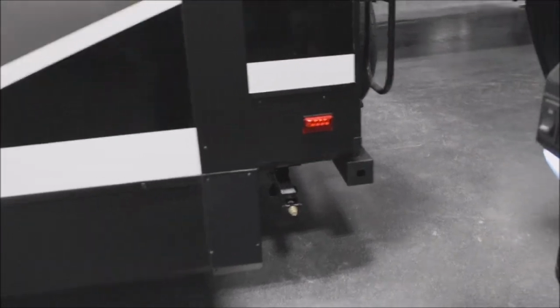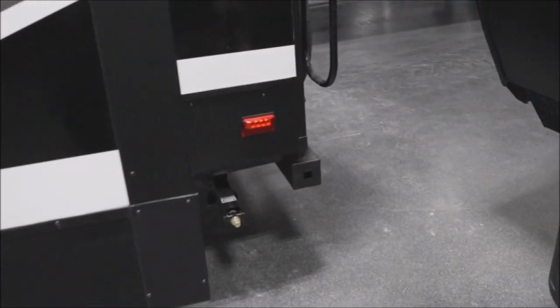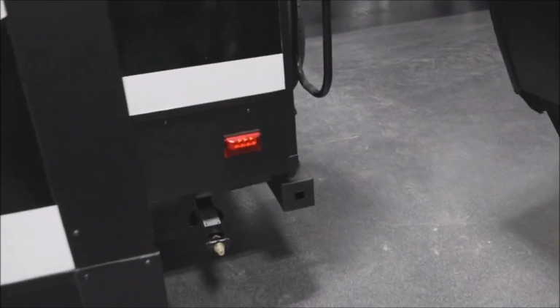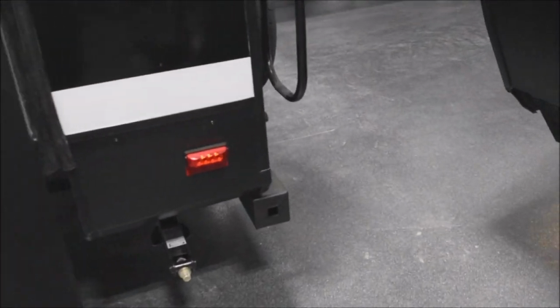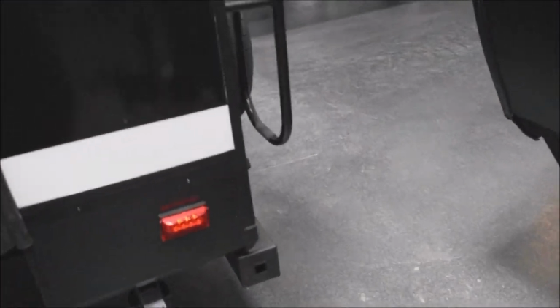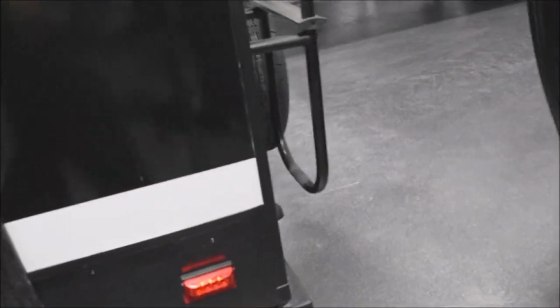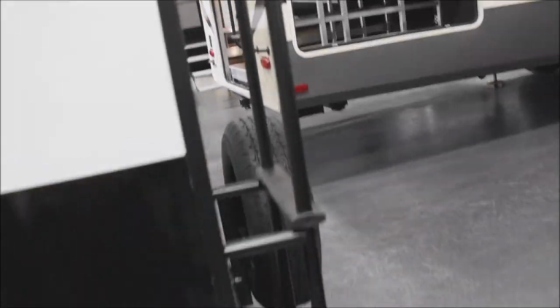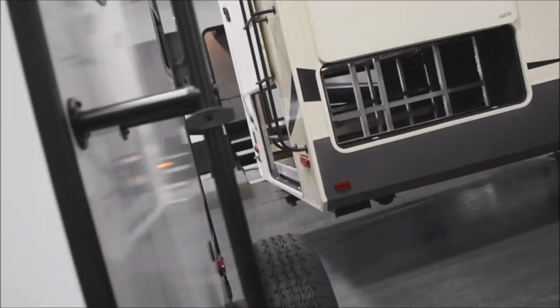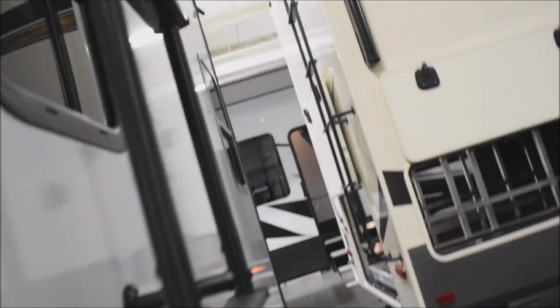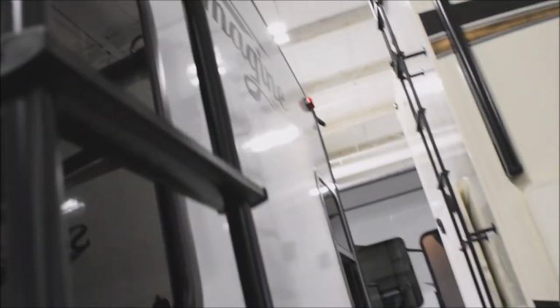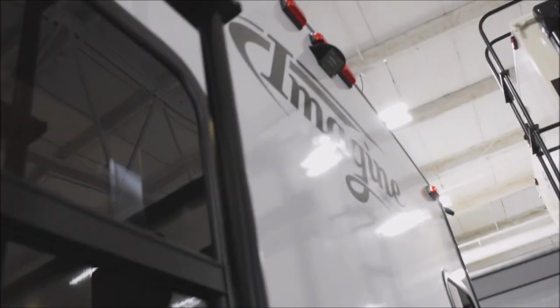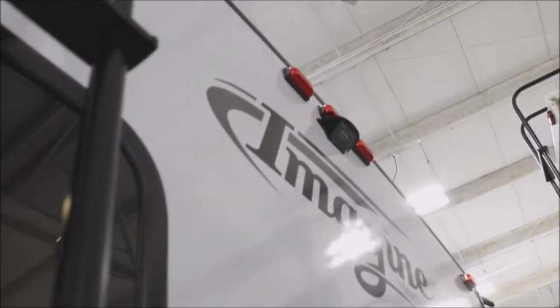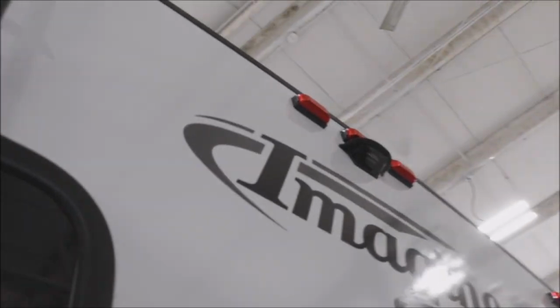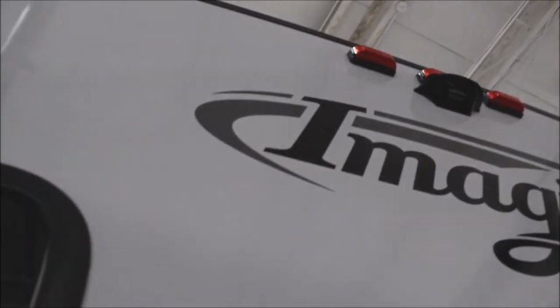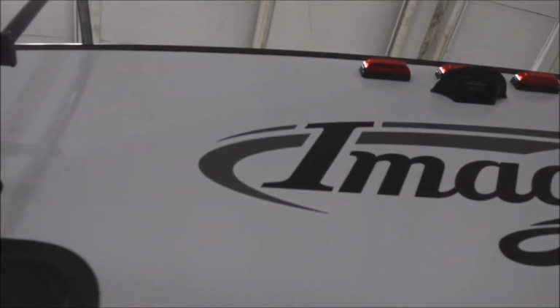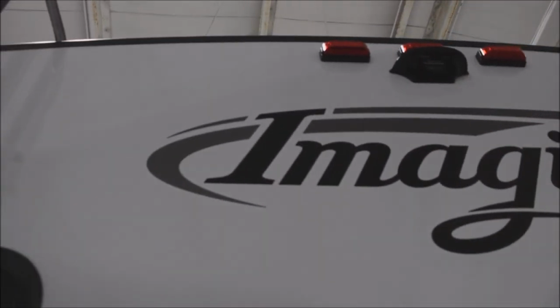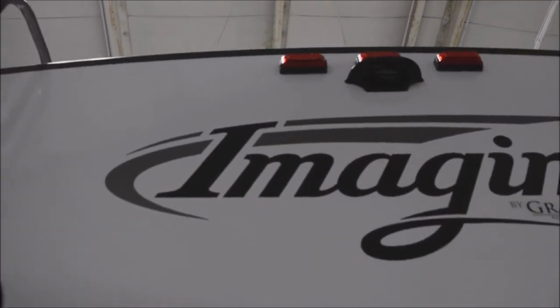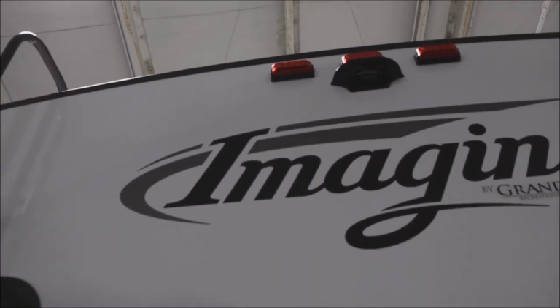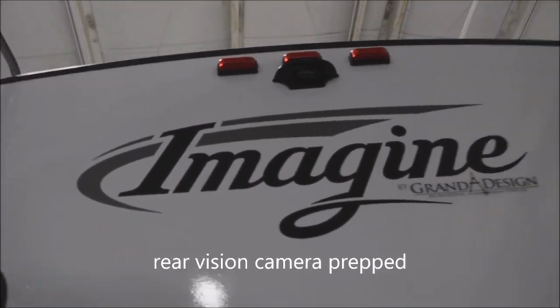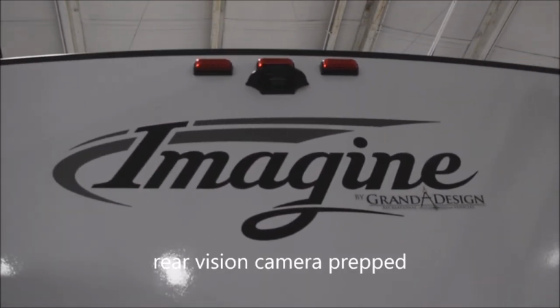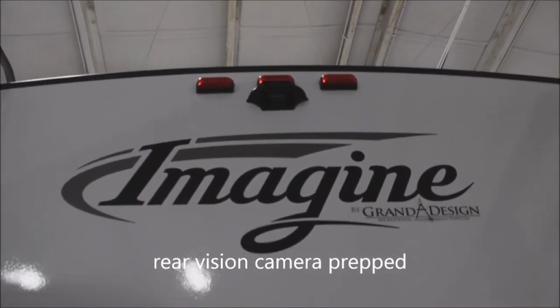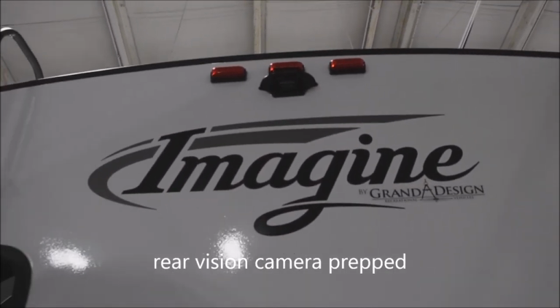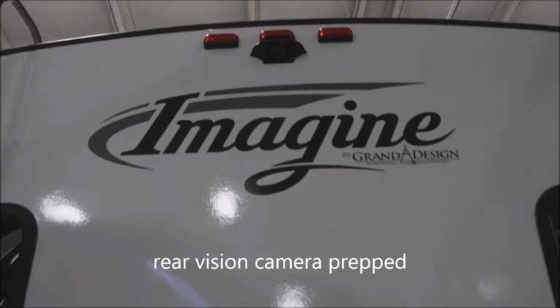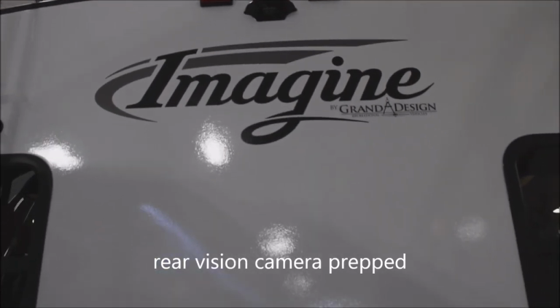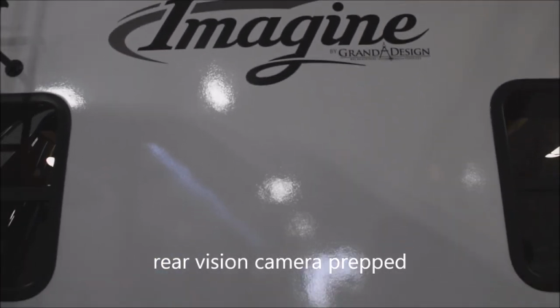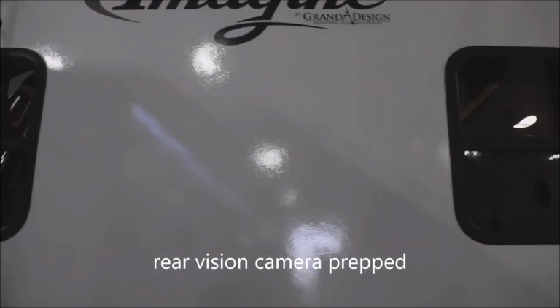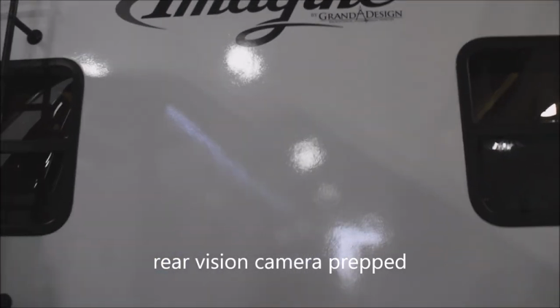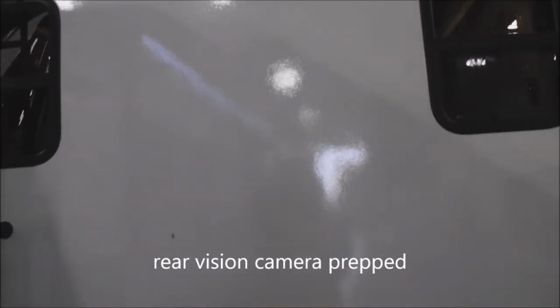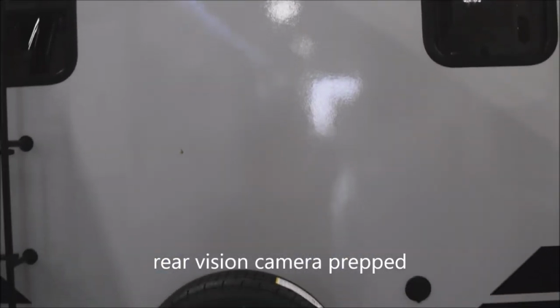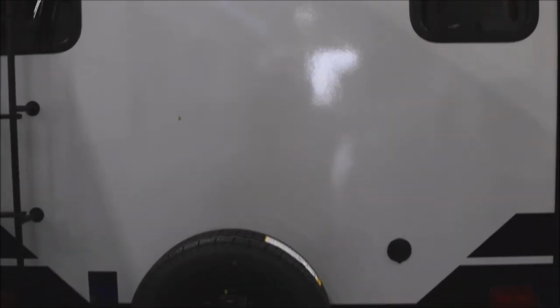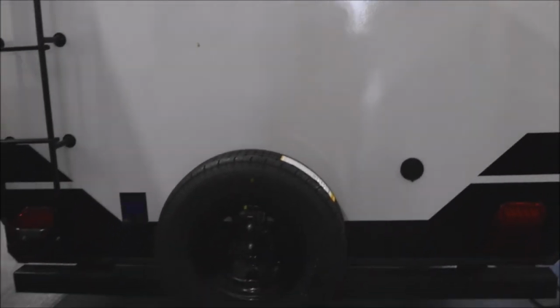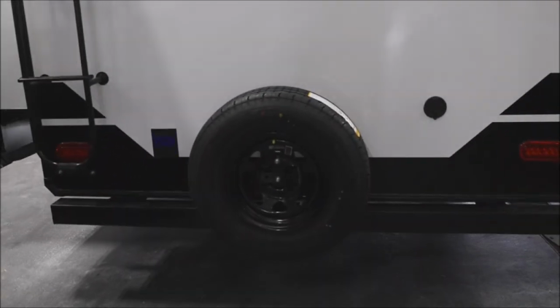Four integral frame-mounted stabilizer jacks, hose bumper, and a roof access ladder provided to access the full walk-on crowned roof. You are prepped for the full easy addition of a rear-vision camera — an option you may wish to explore.